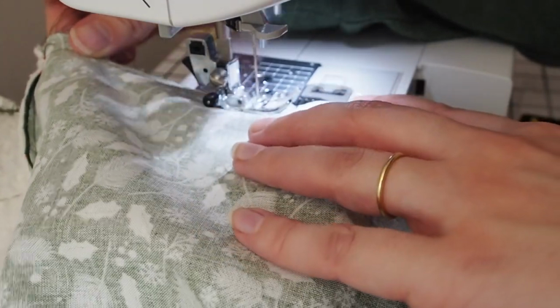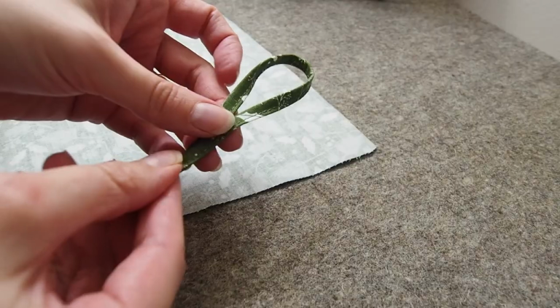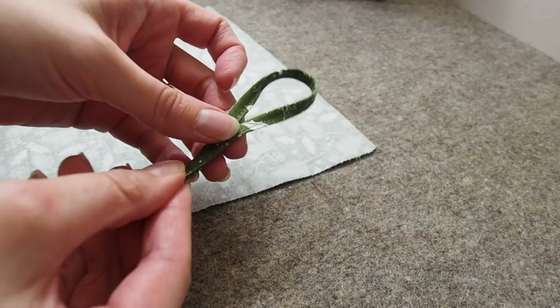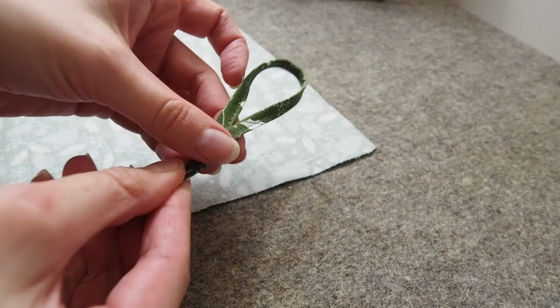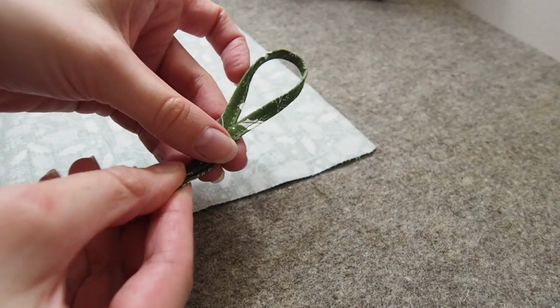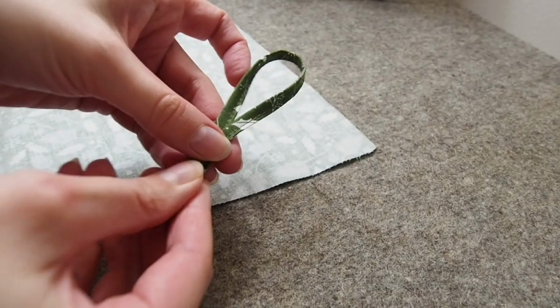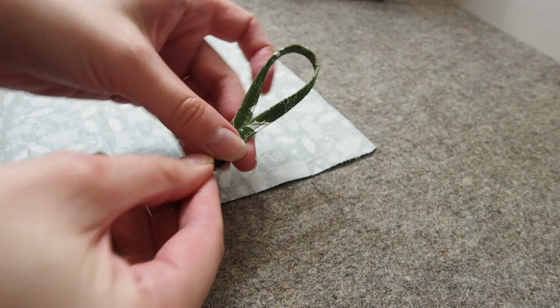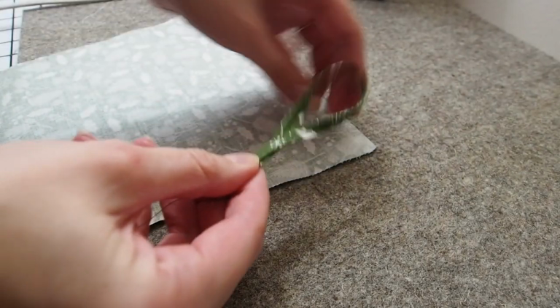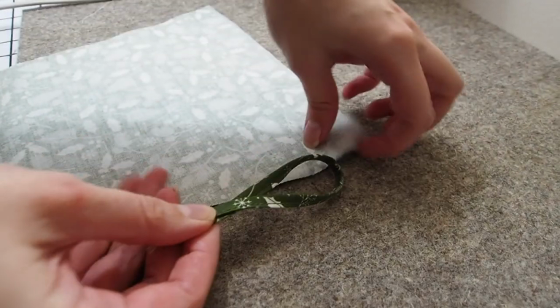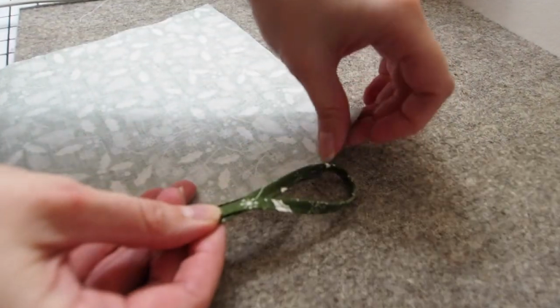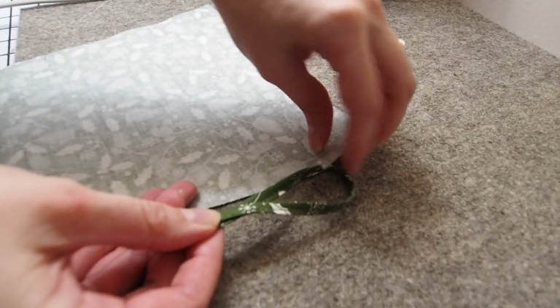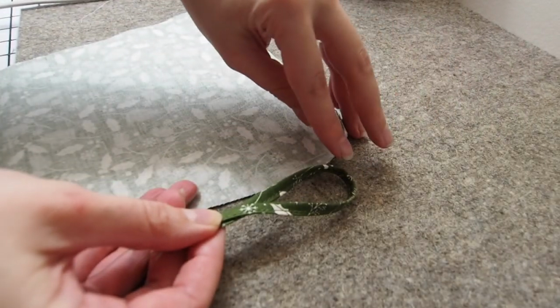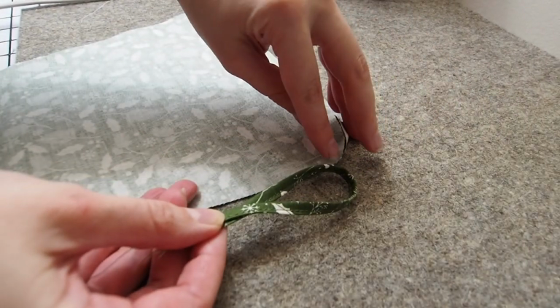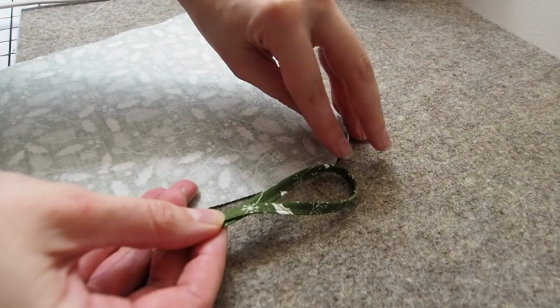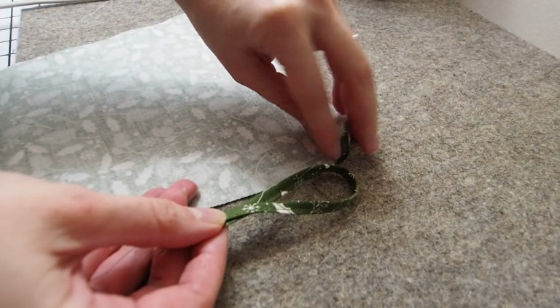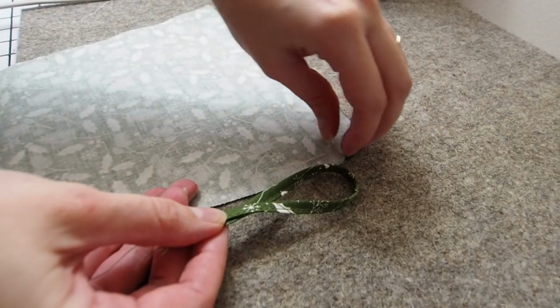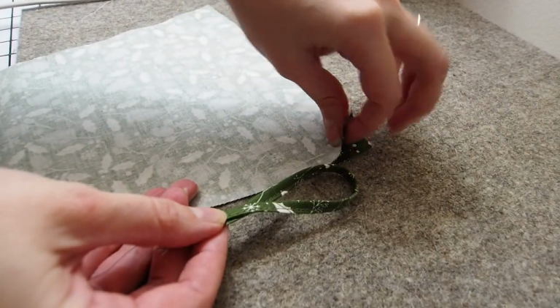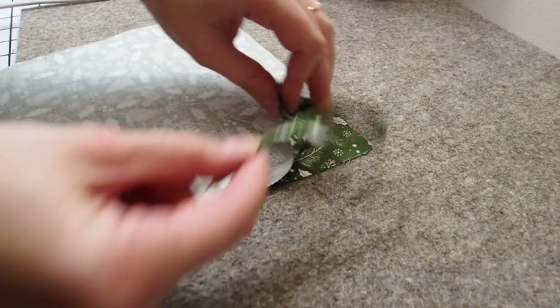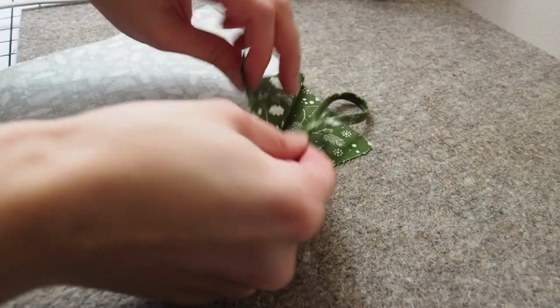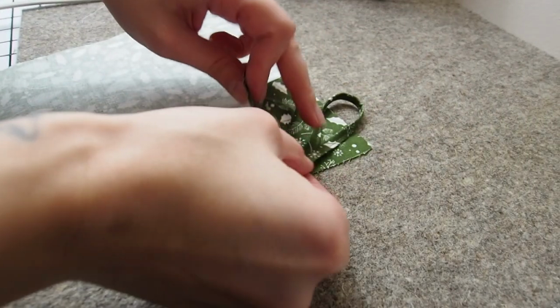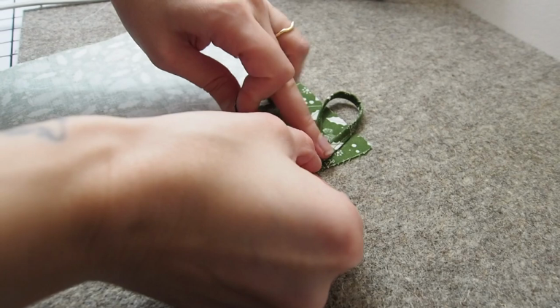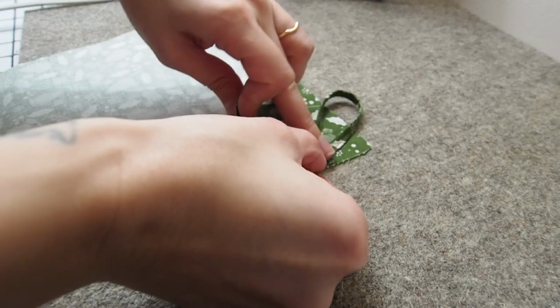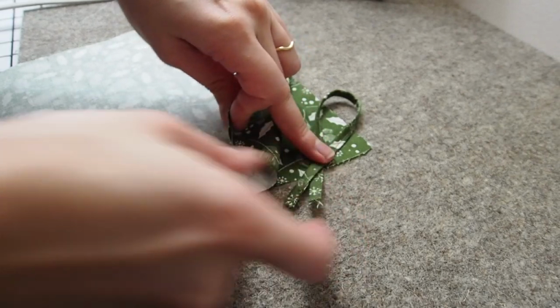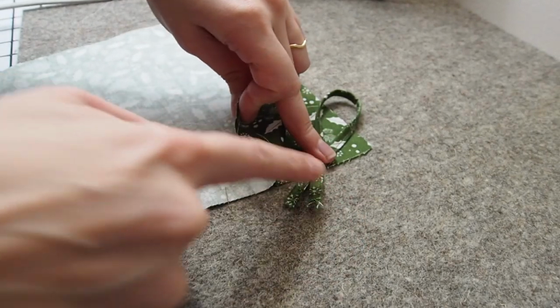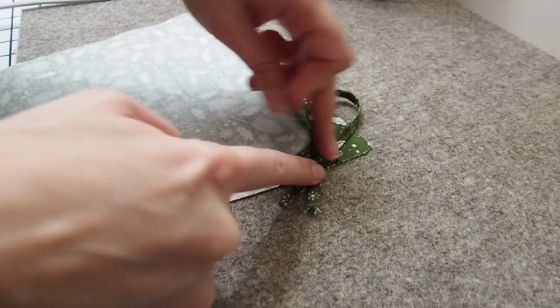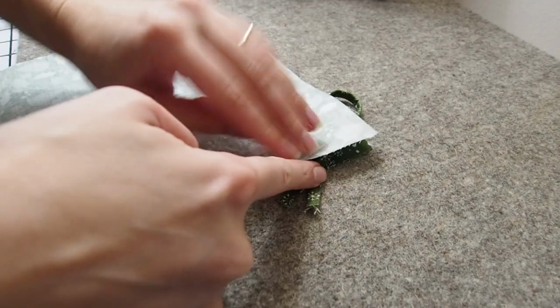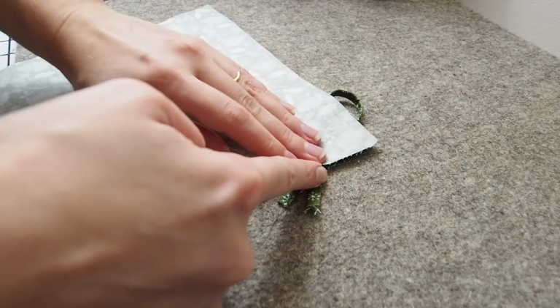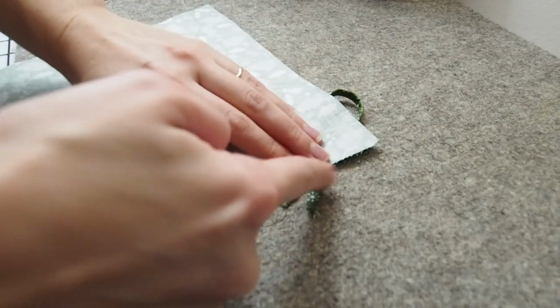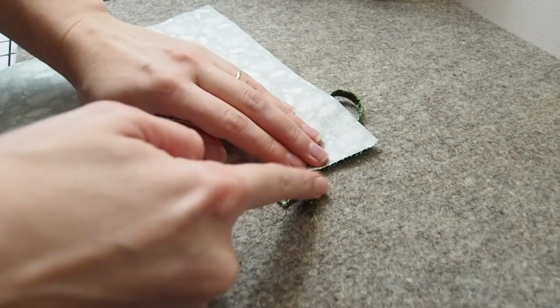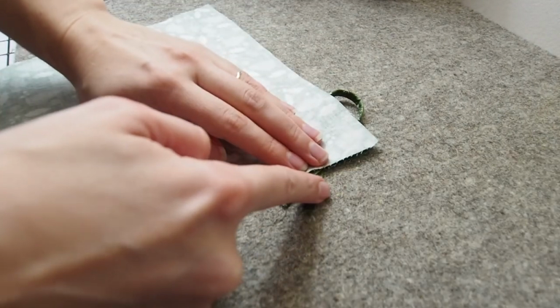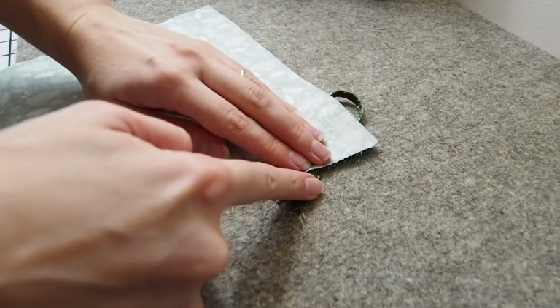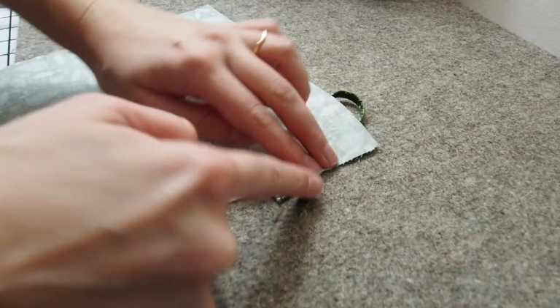So here's the way I prefer to do it. Make a loop with that skinny fabric we made, place it inside the fabric for the lining like this, face together, a couple of centimeters down from the top.